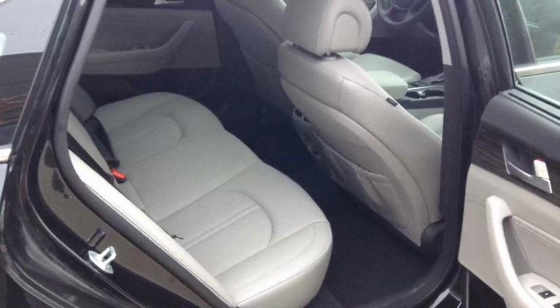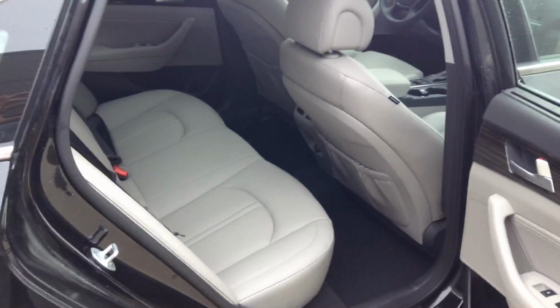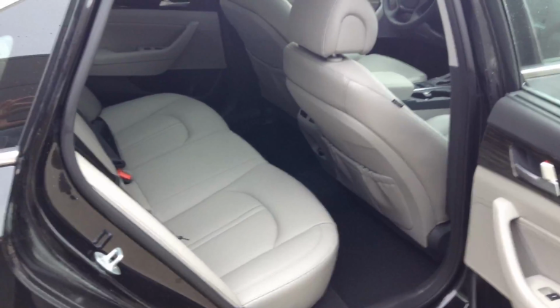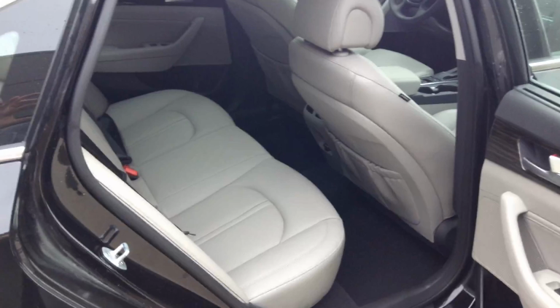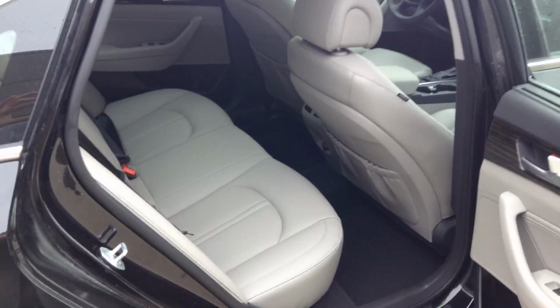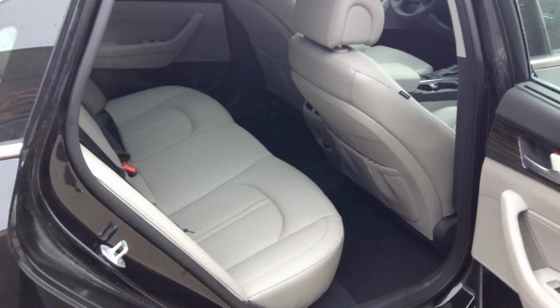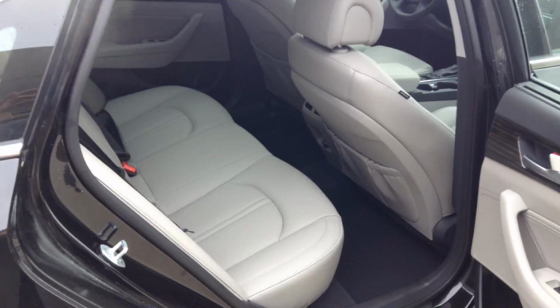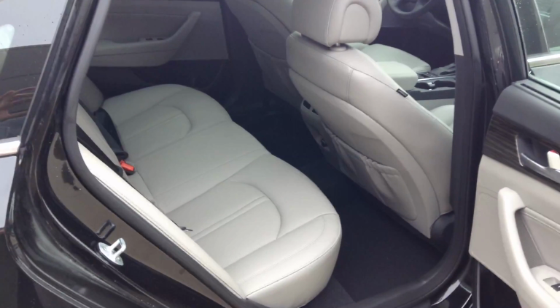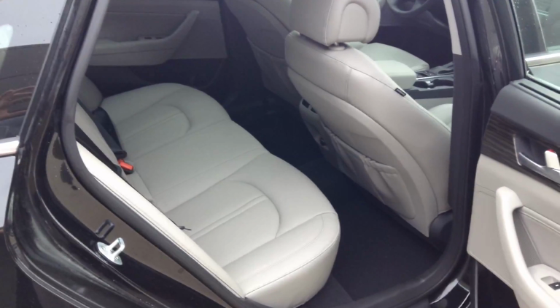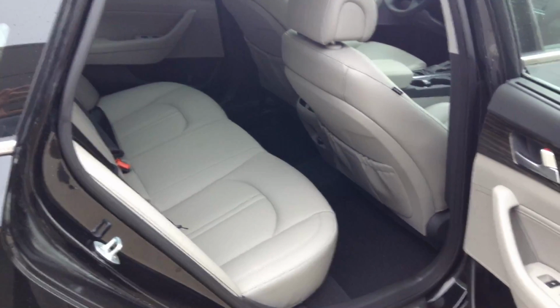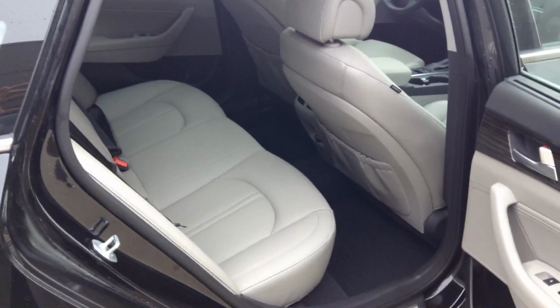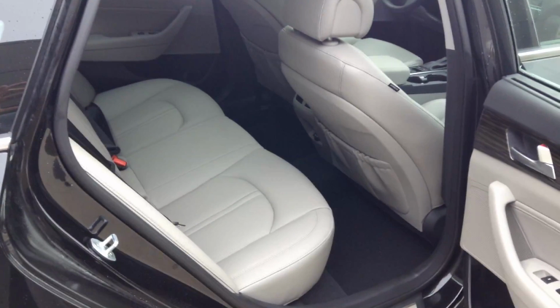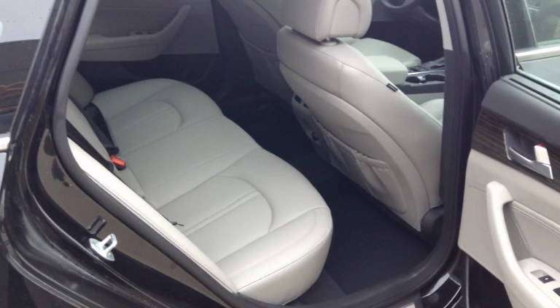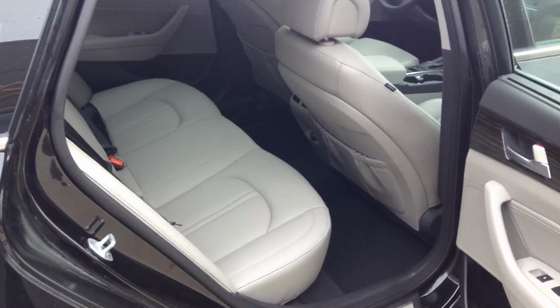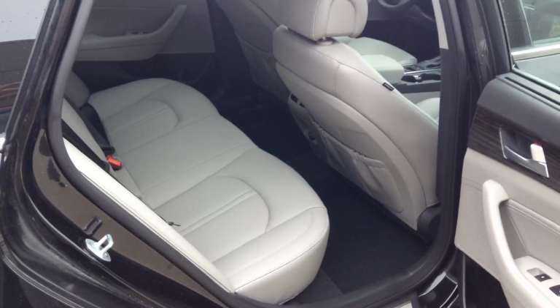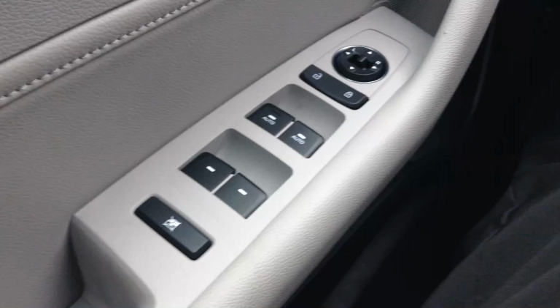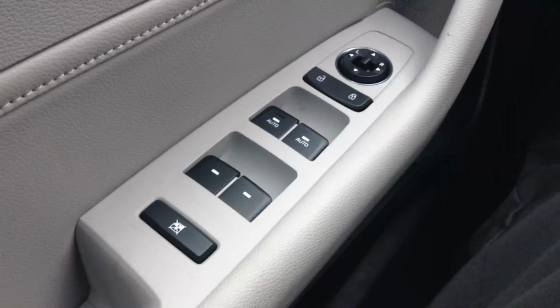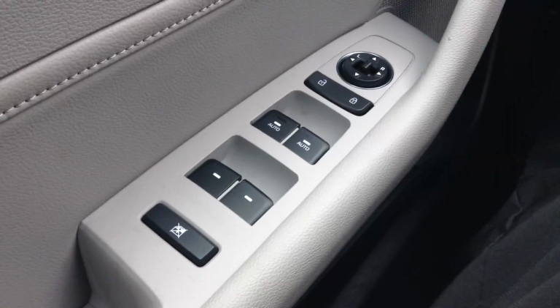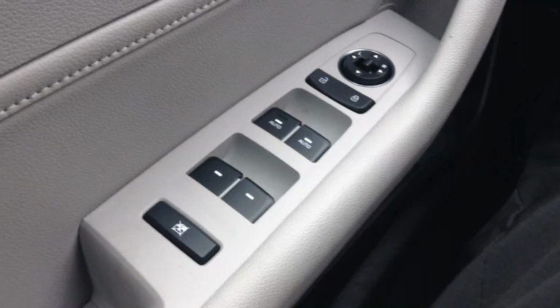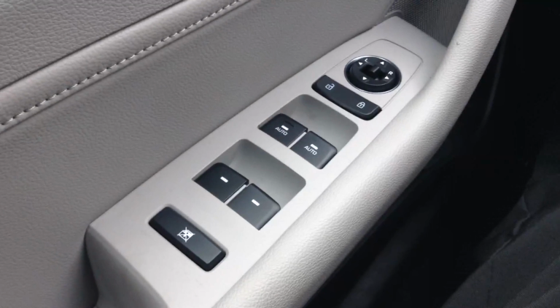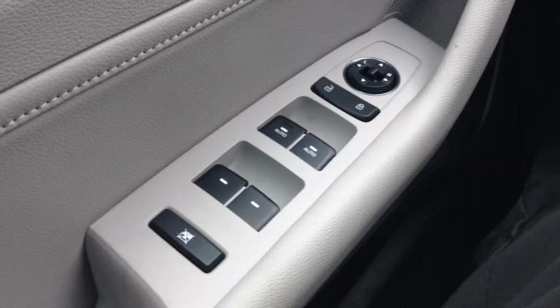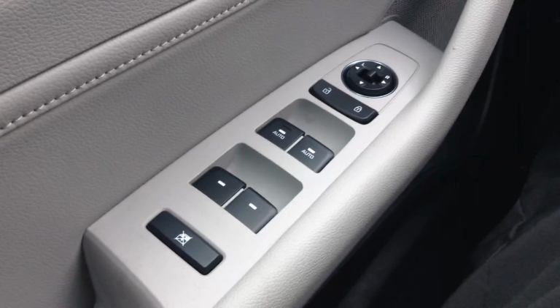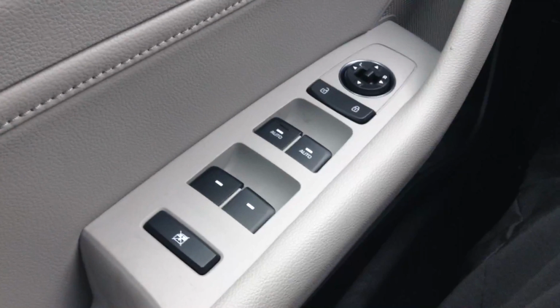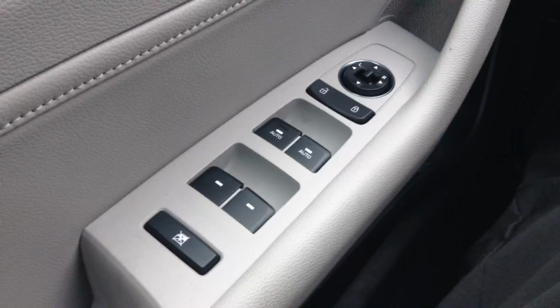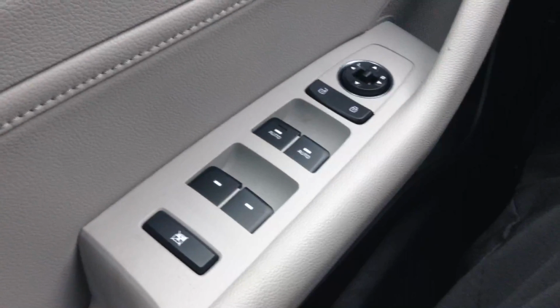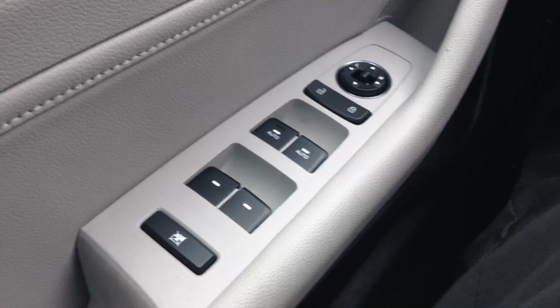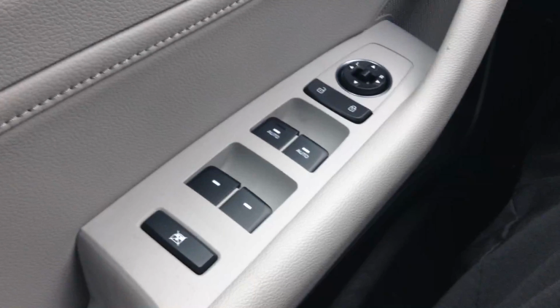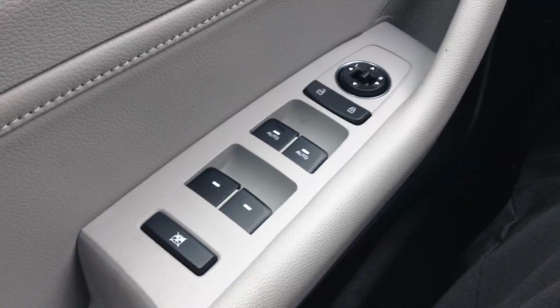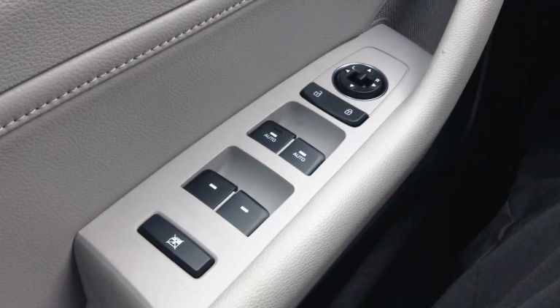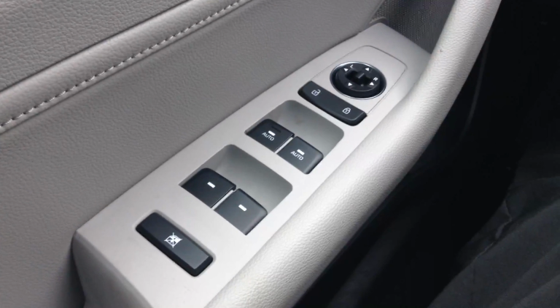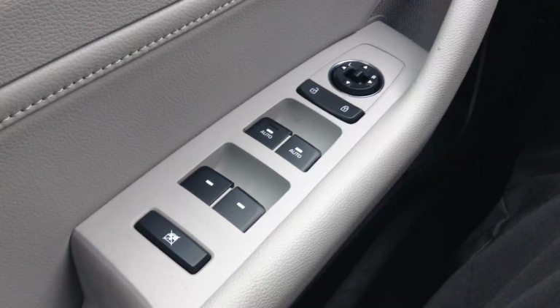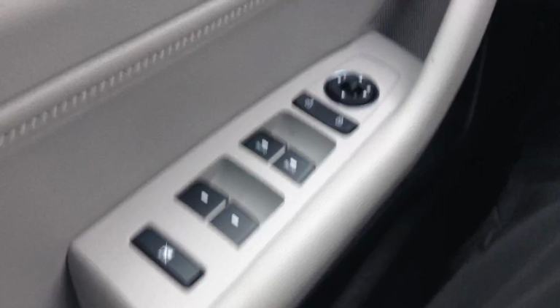Large interior cabin with seating for five and easy access in and out of the vehicle with large door openings. Power windows, power locks, with auto express up and down features on both the driver's side and passenger's side window.